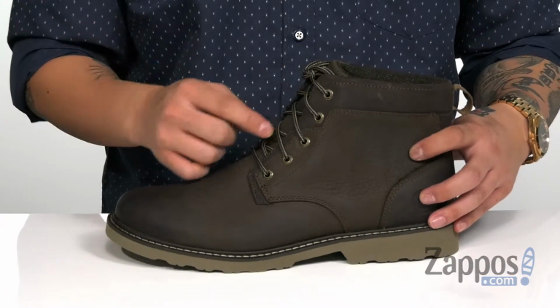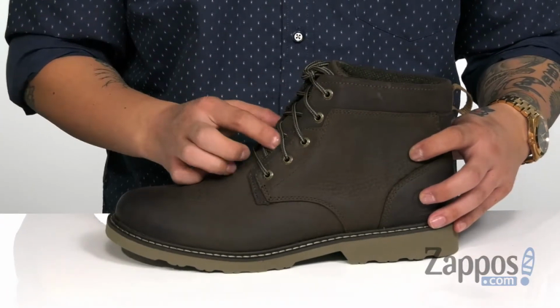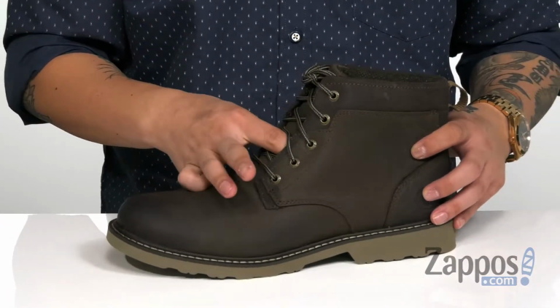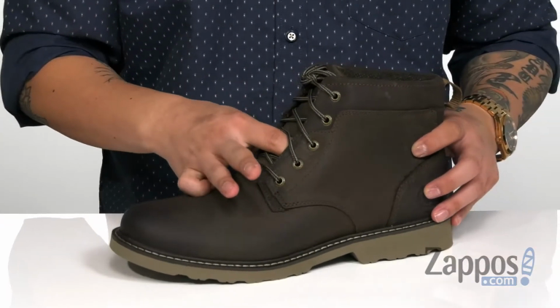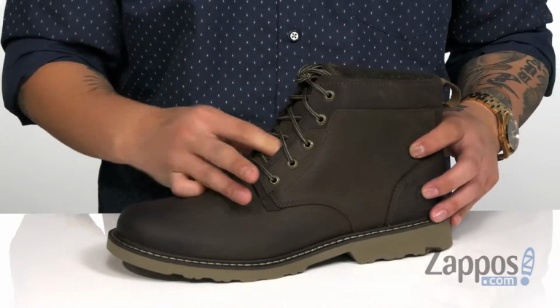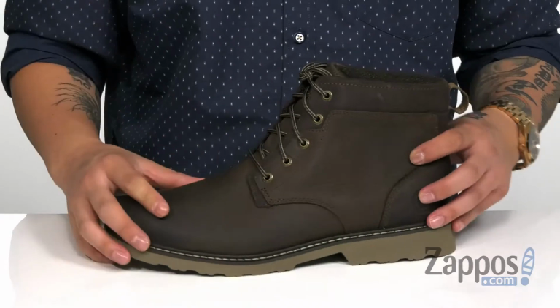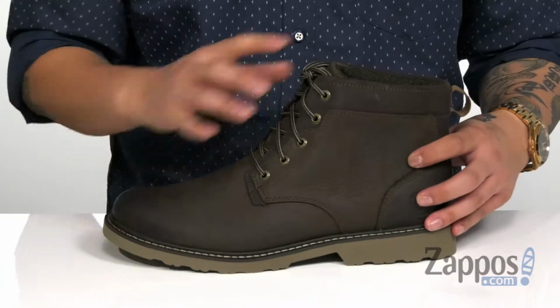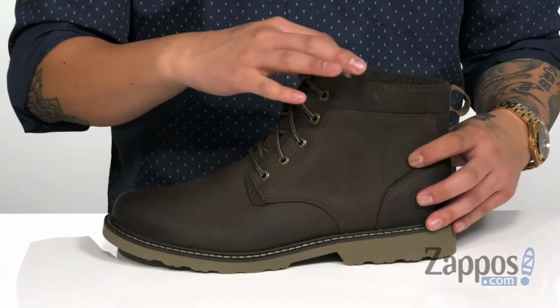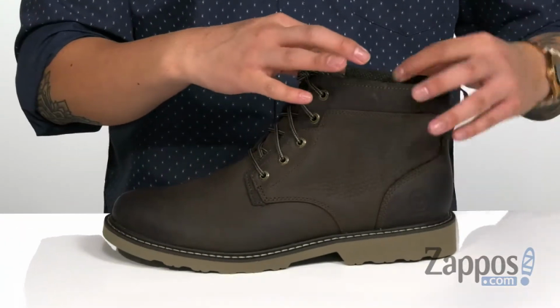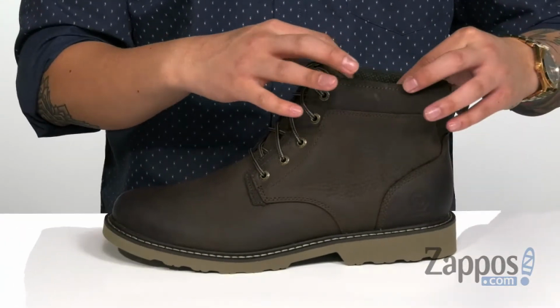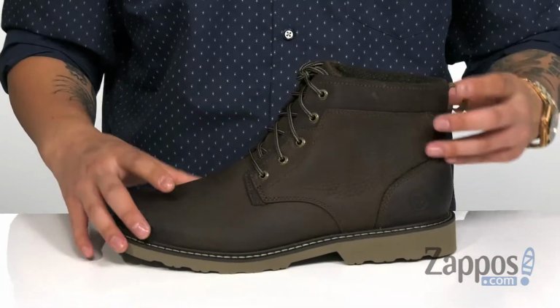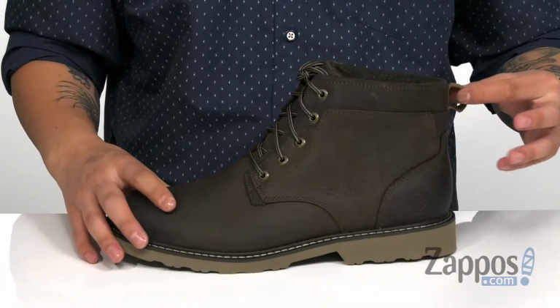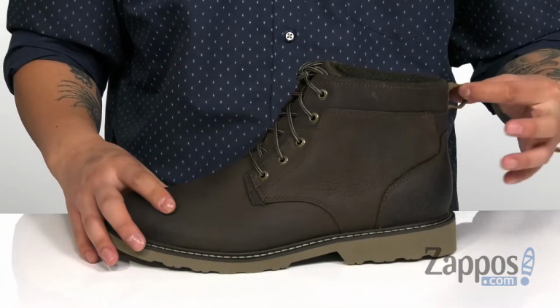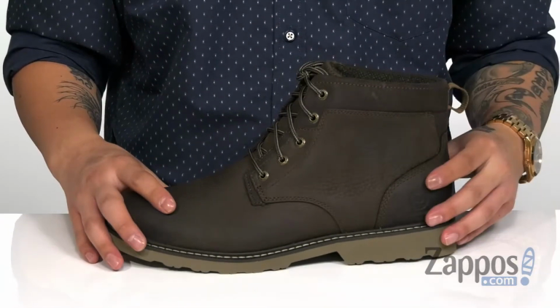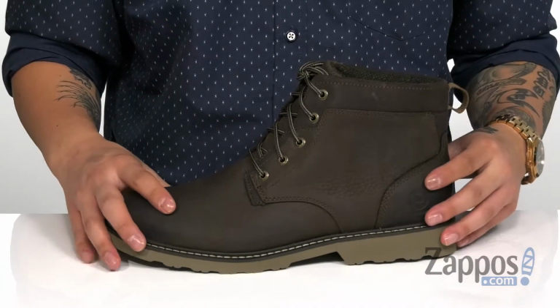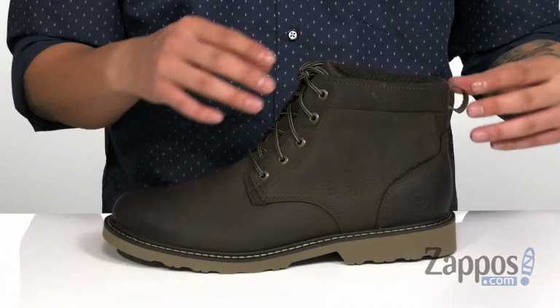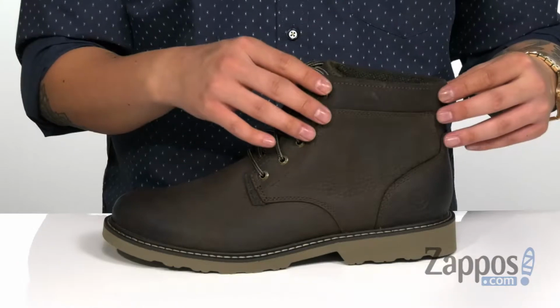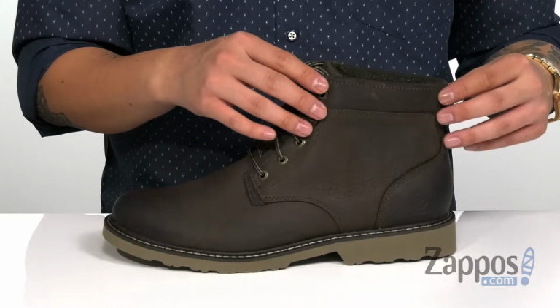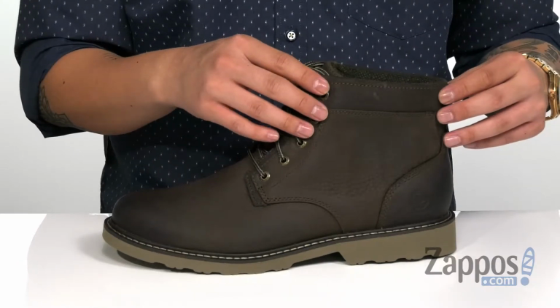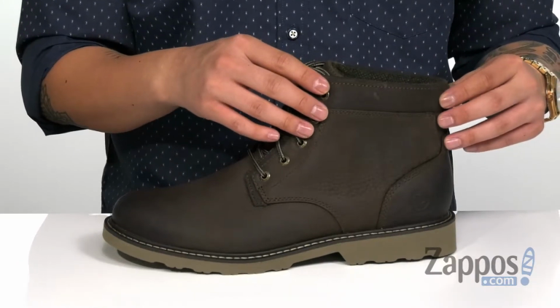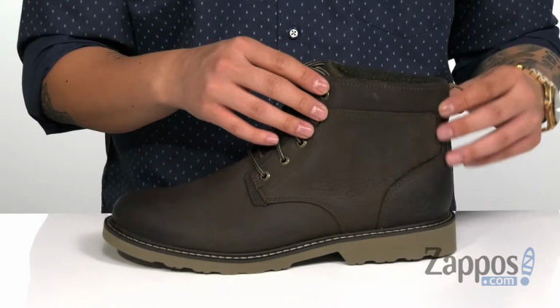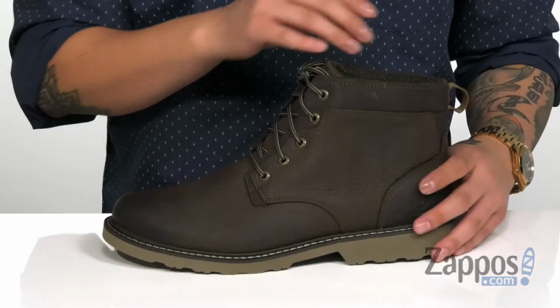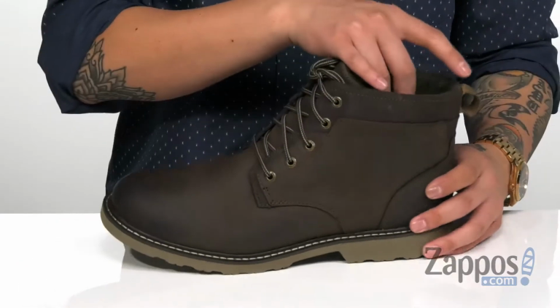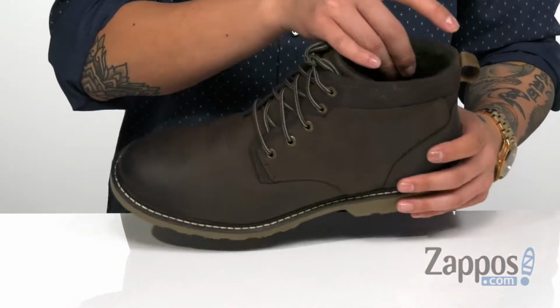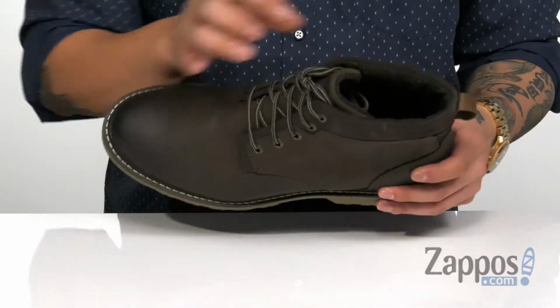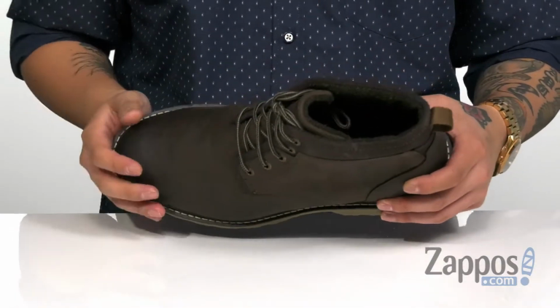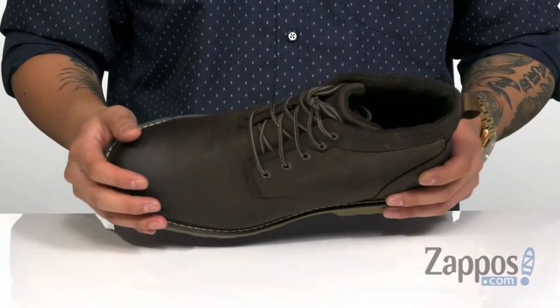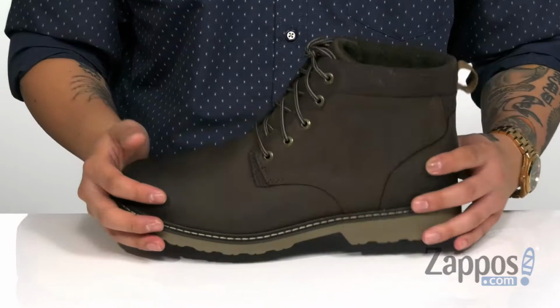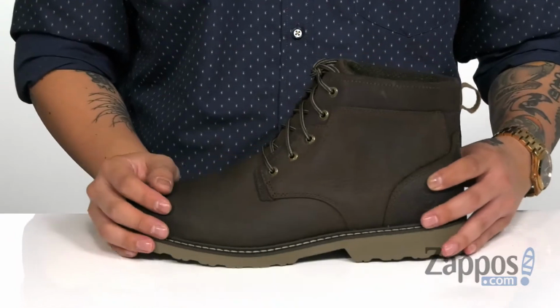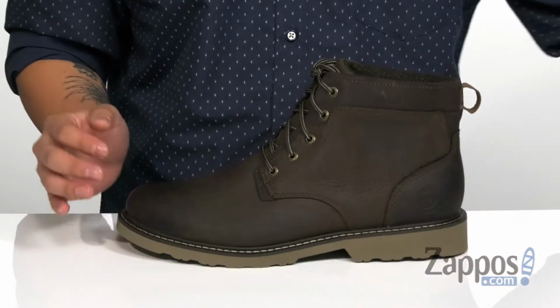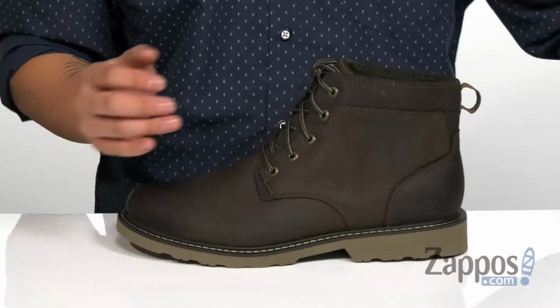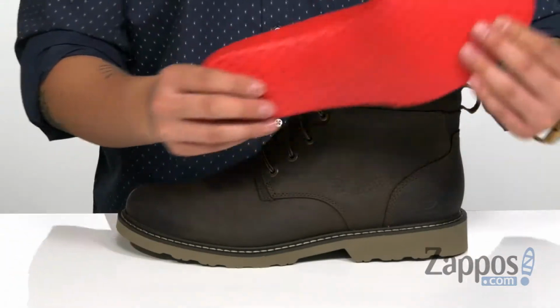A traditional lace-up design provides a secure fit, and gusseting on the tongue is going to keep out debris. Padding on the tongue and collar for additional comfort, with a pull tab for easy on and off. The high top silhouette provides excellent ankle support.